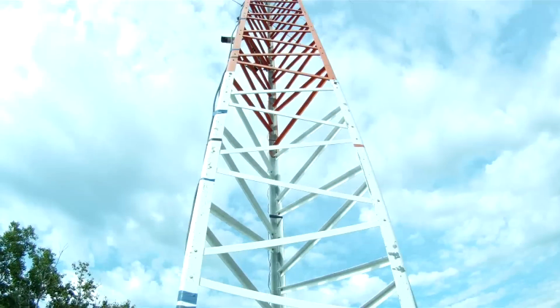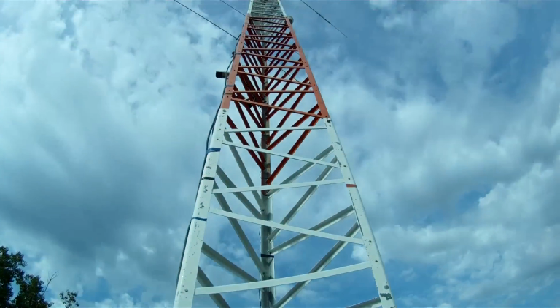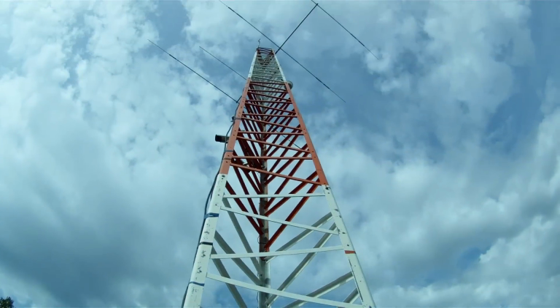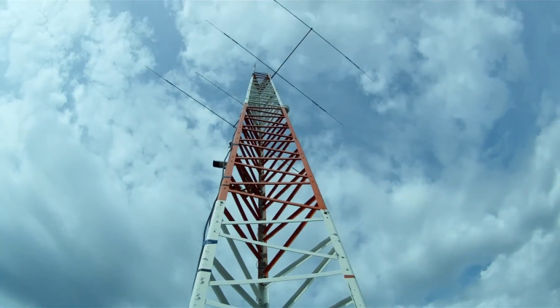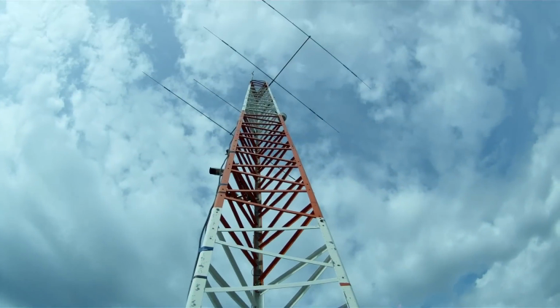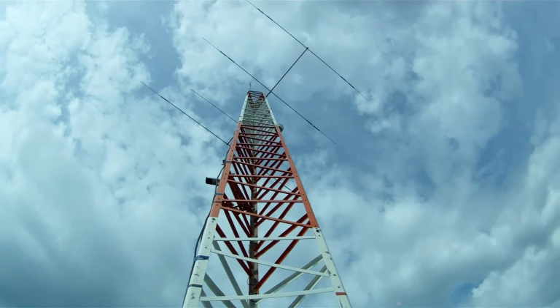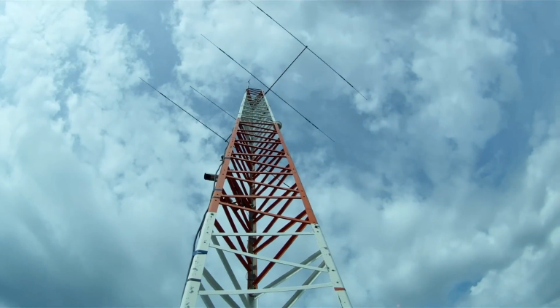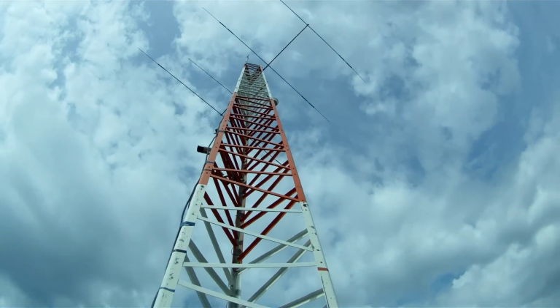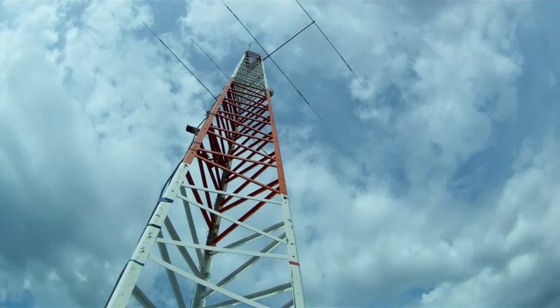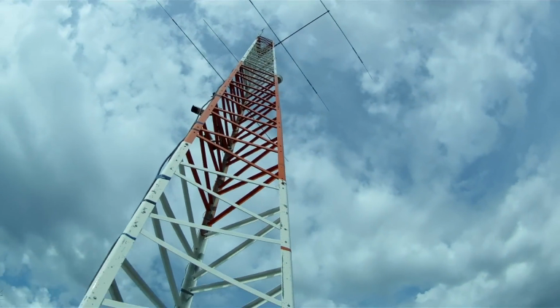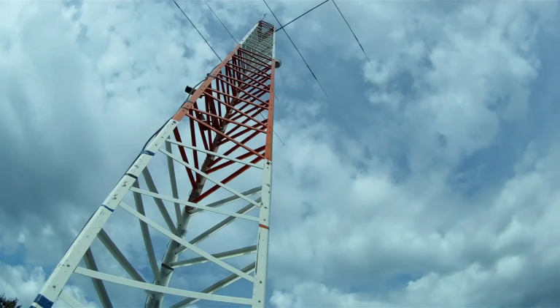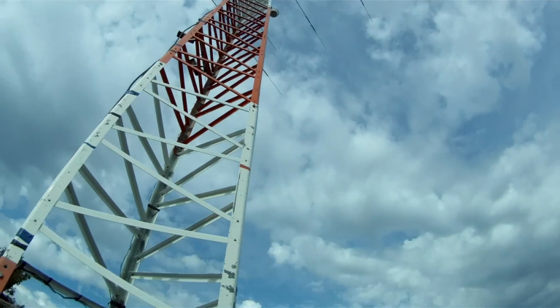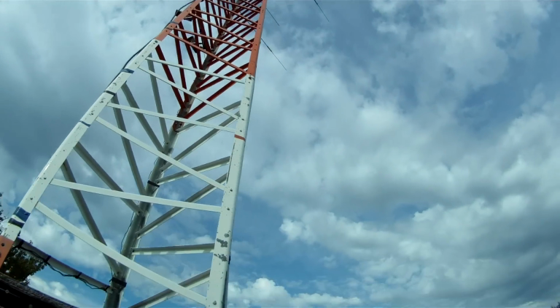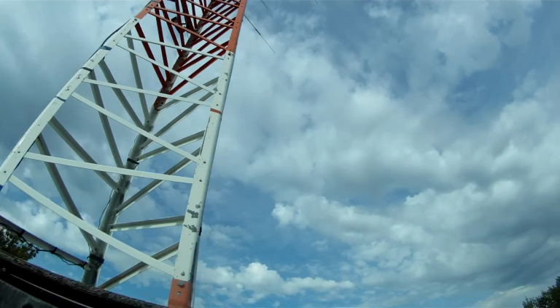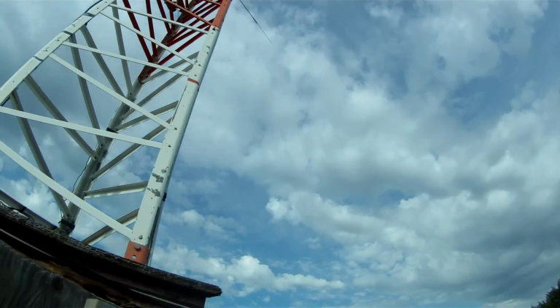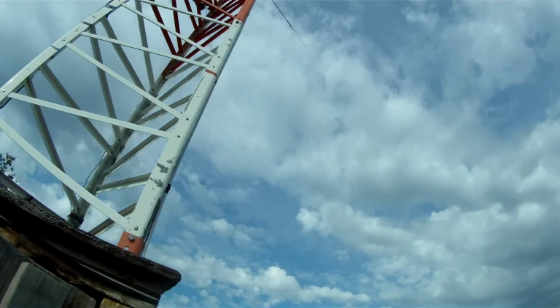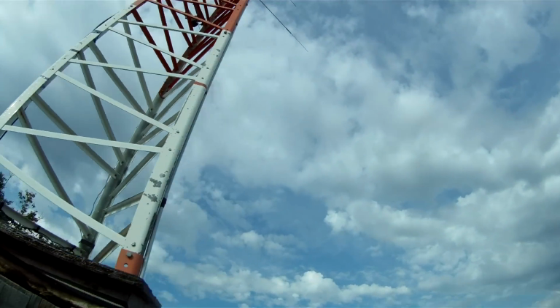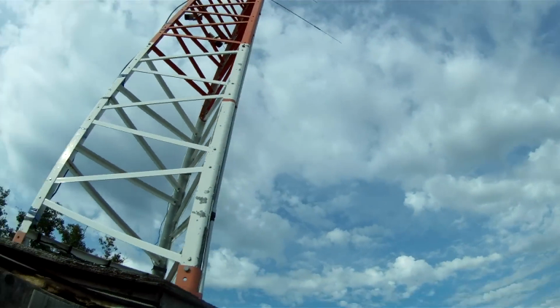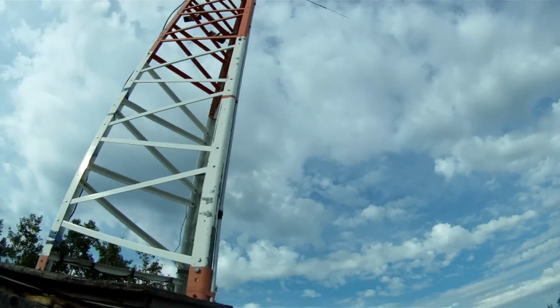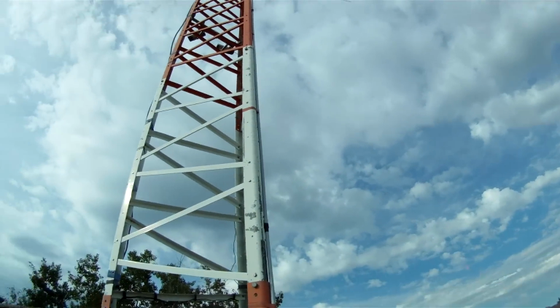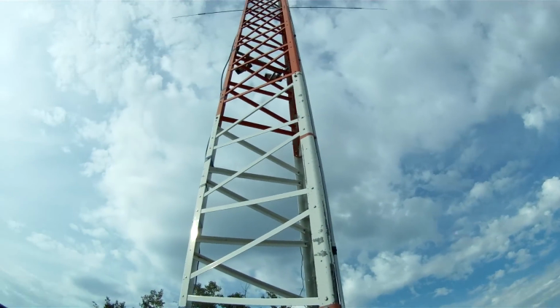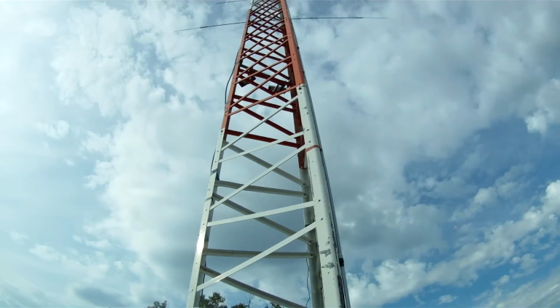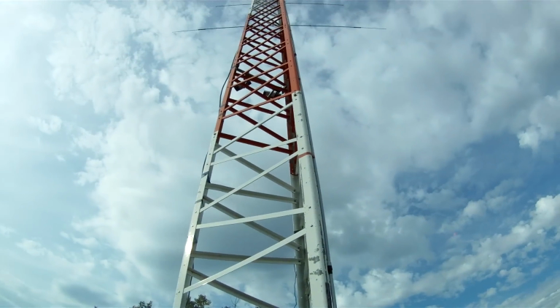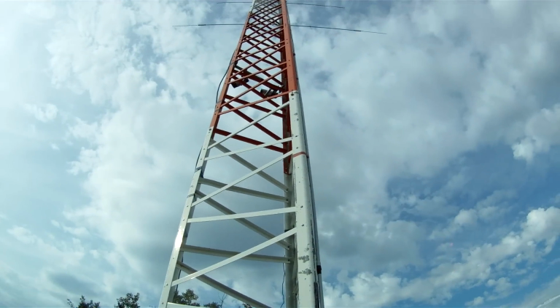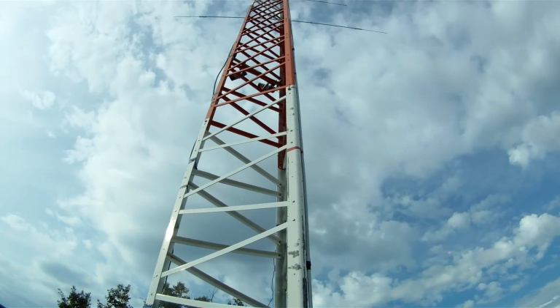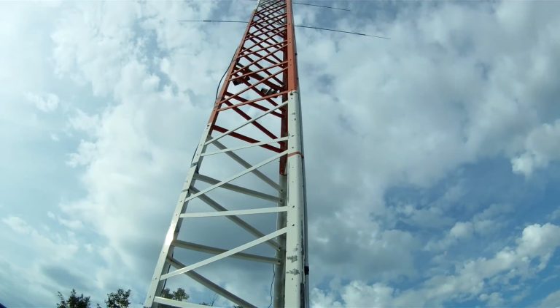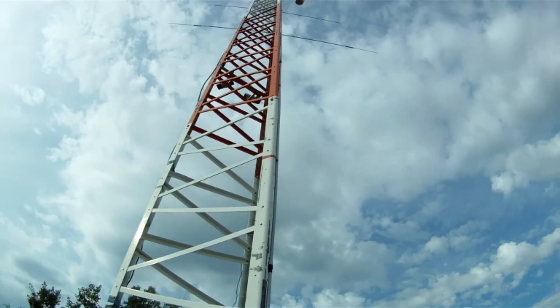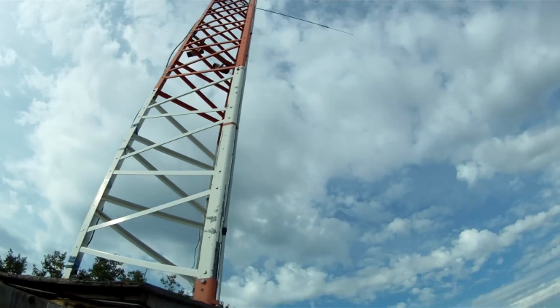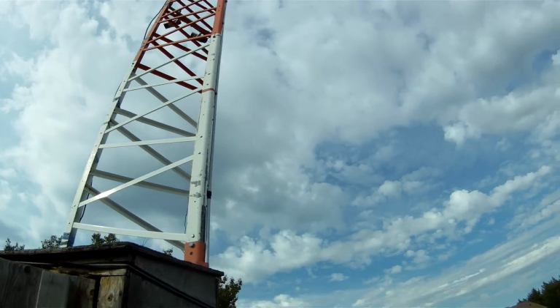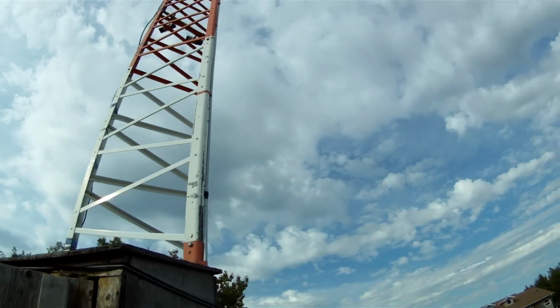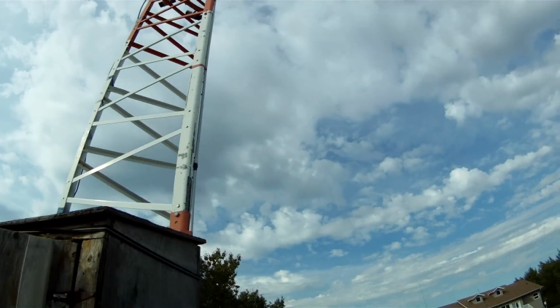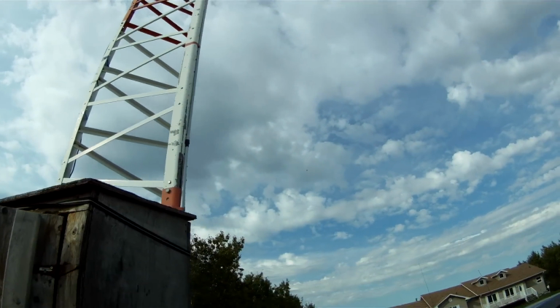The antenna is 42 feet up, and it's a vertical — actually a dual-band vertical, the AR-270B.